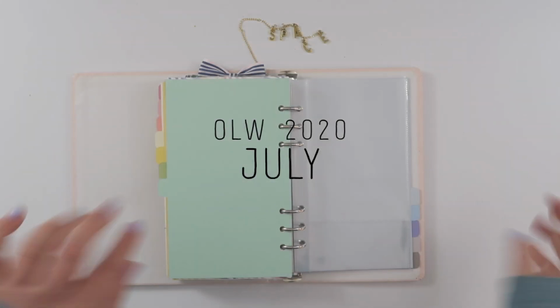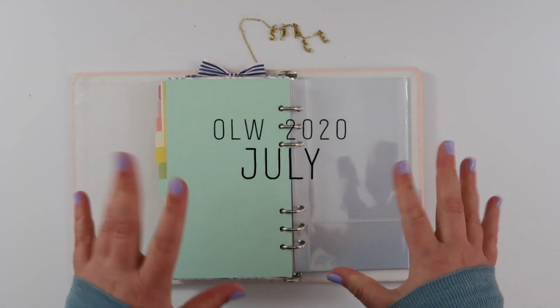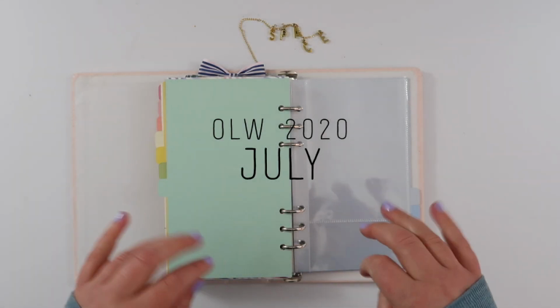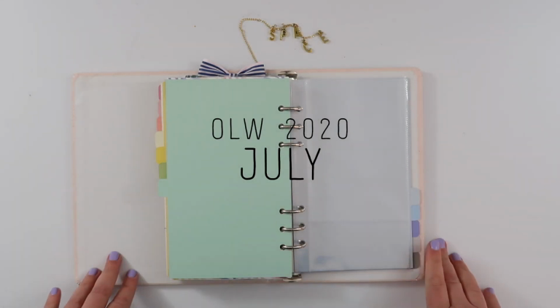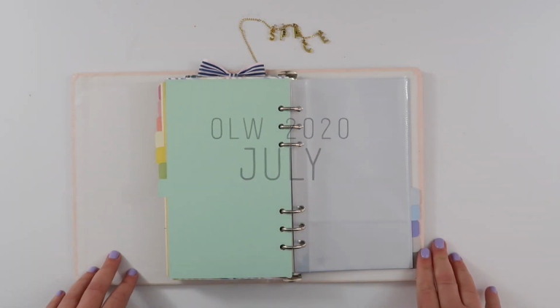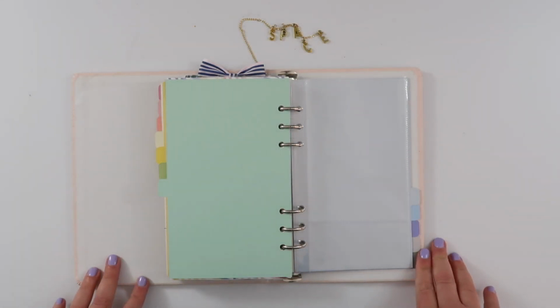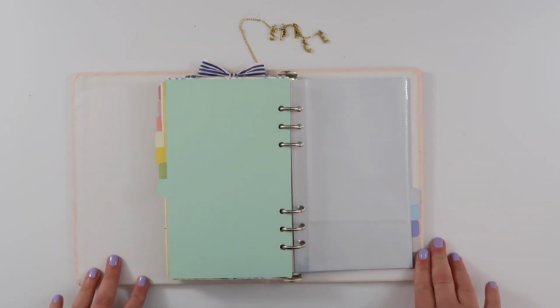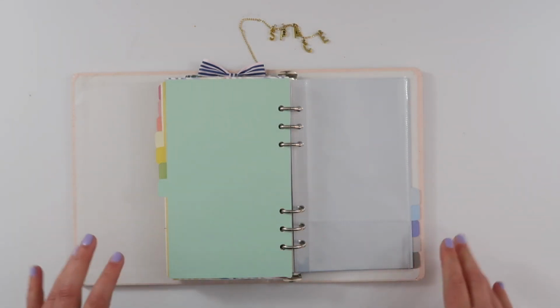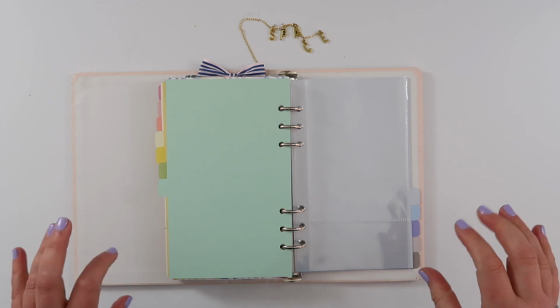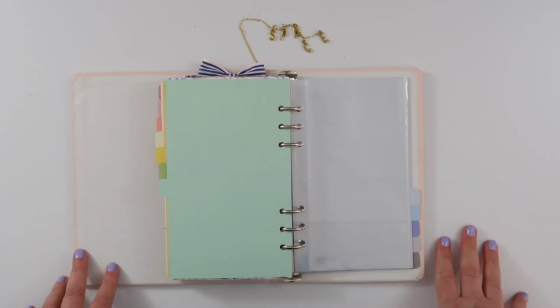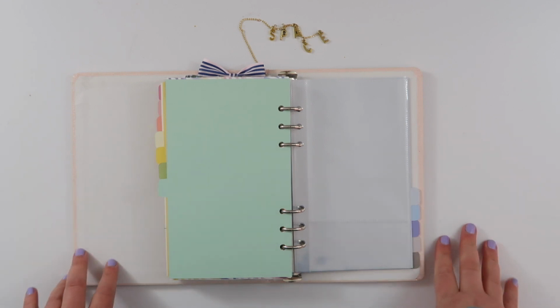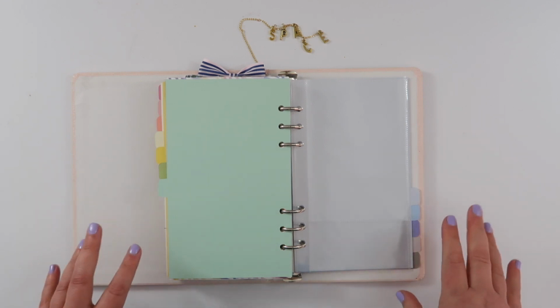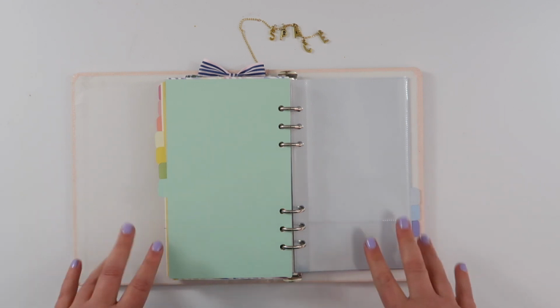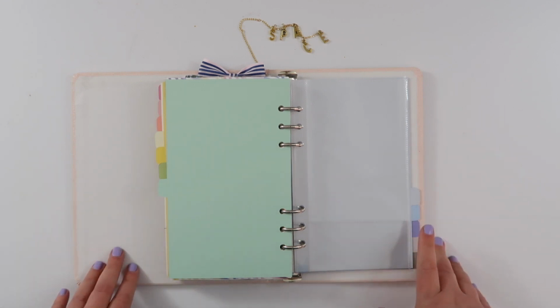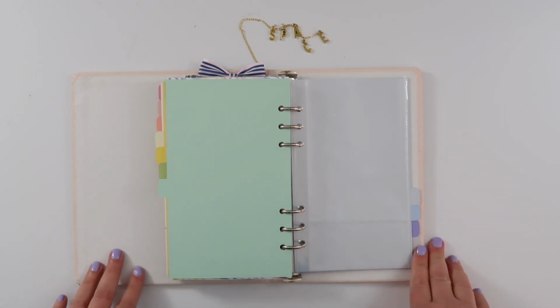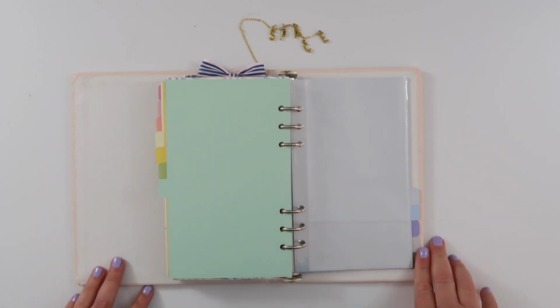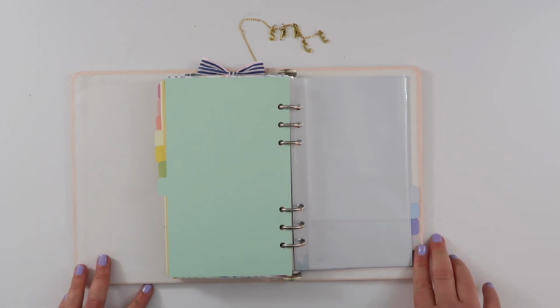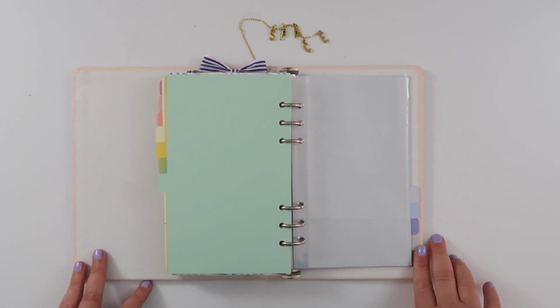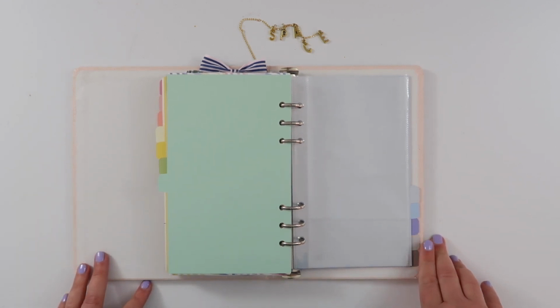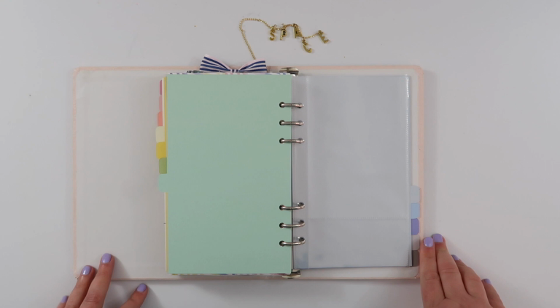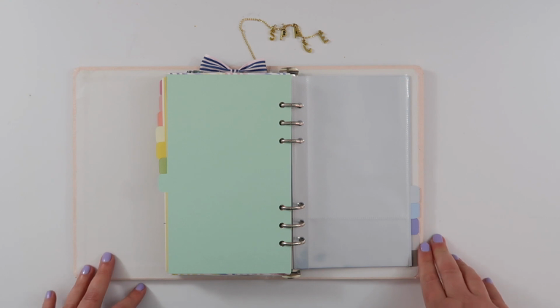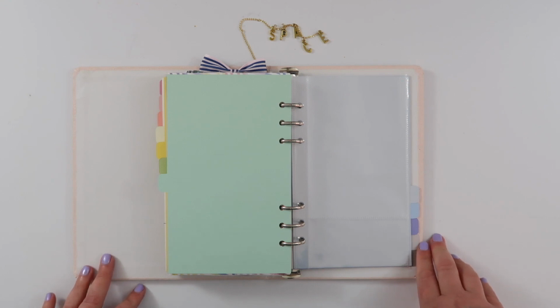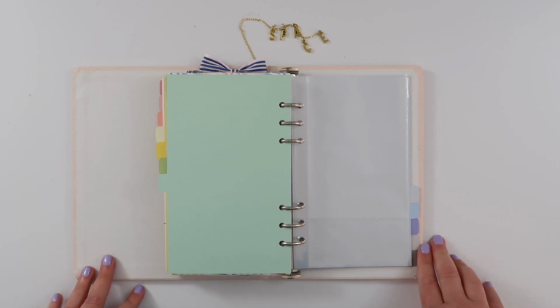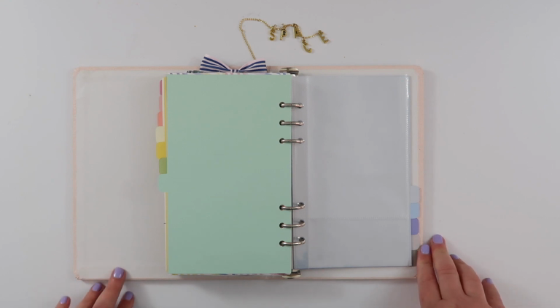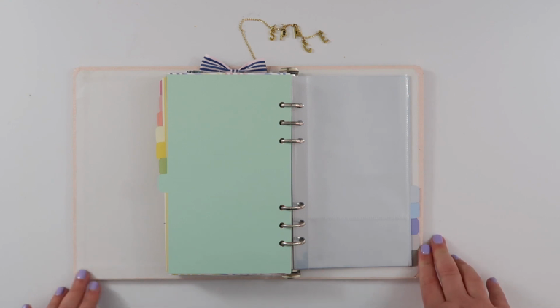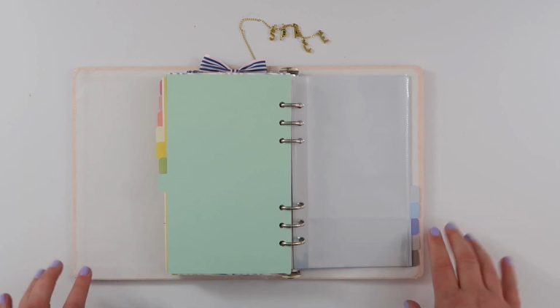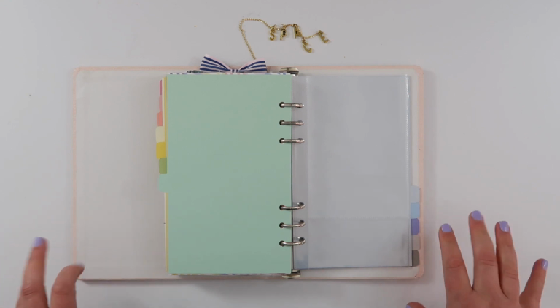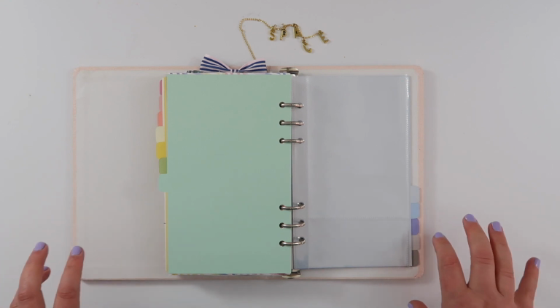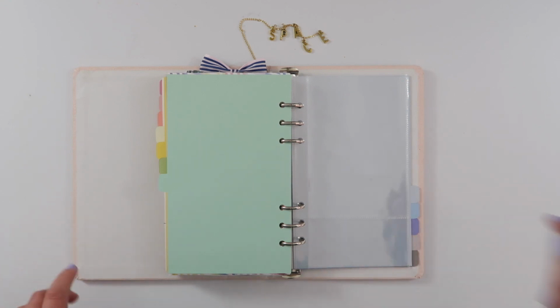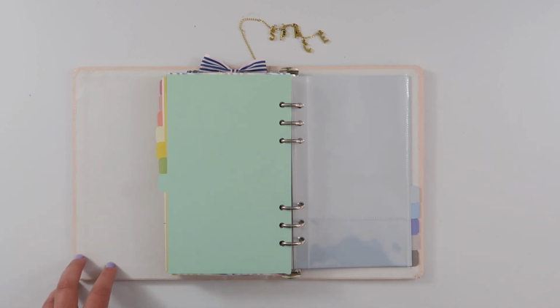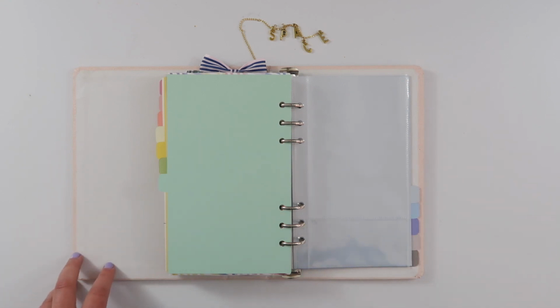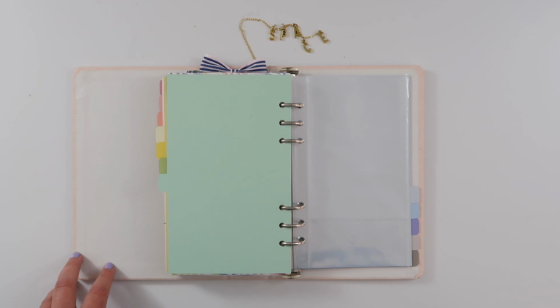Hey guys, it is time to work on my July prompt for my One Little Word album and this month we're getting messy. If you know anything about me, you know I don't really love getting messy. It's not my favorite thing in the world.